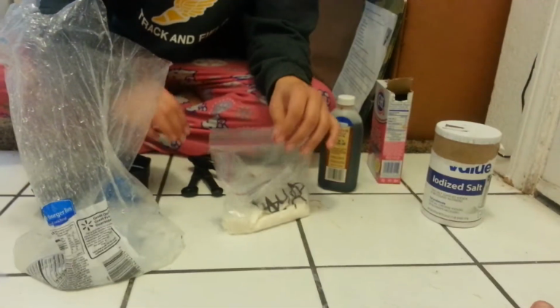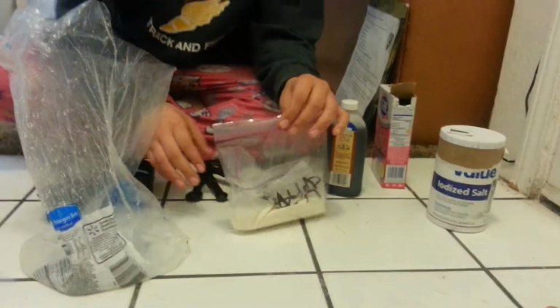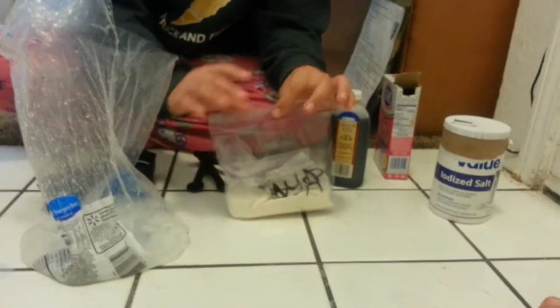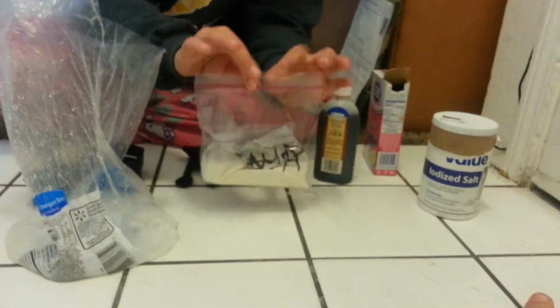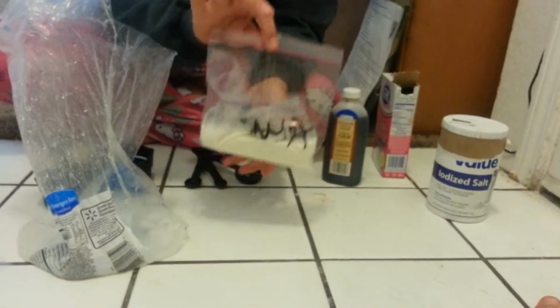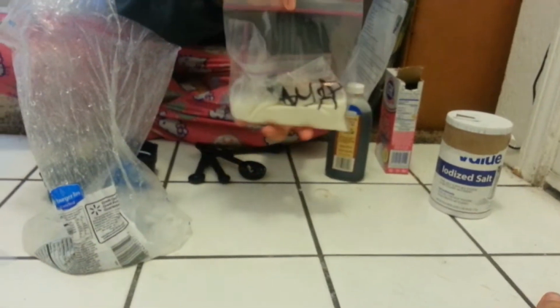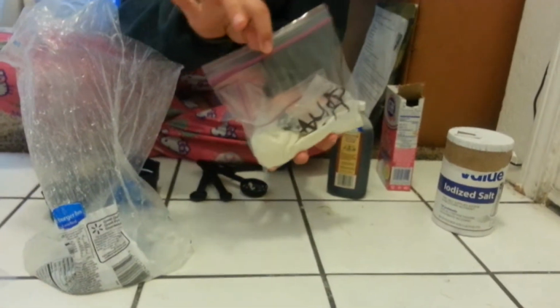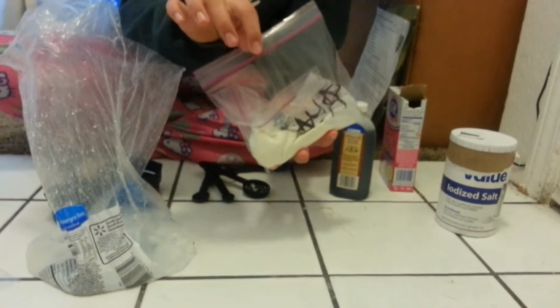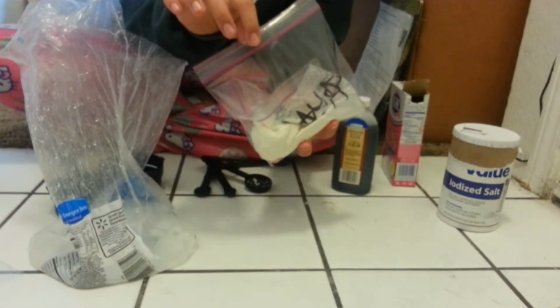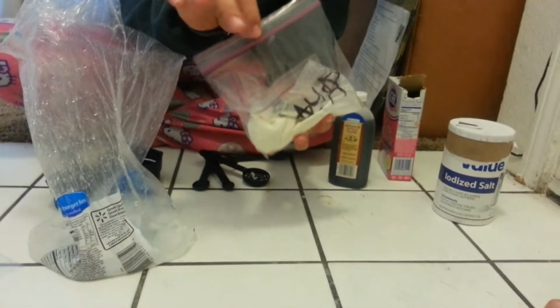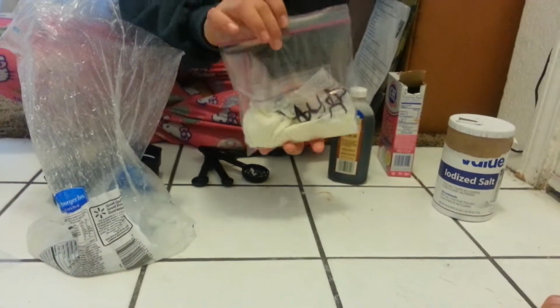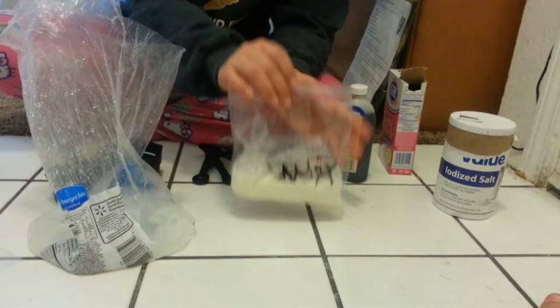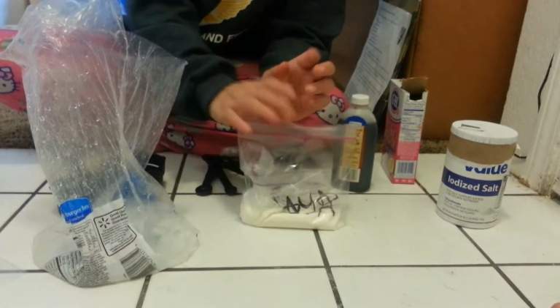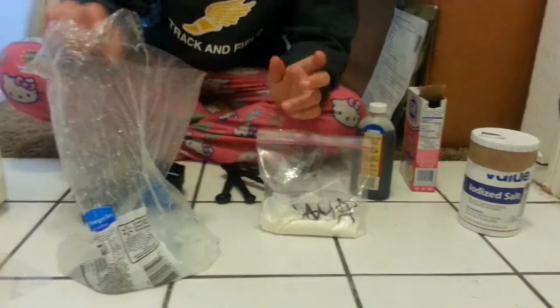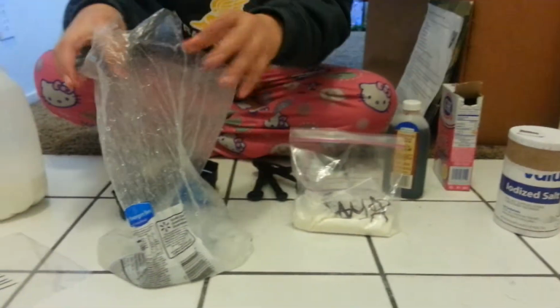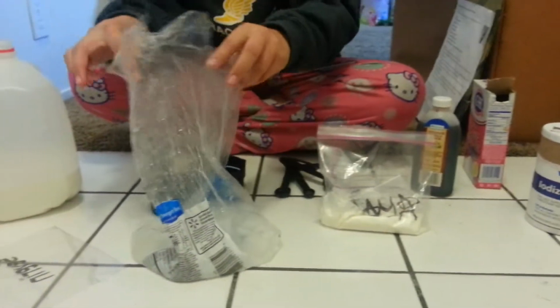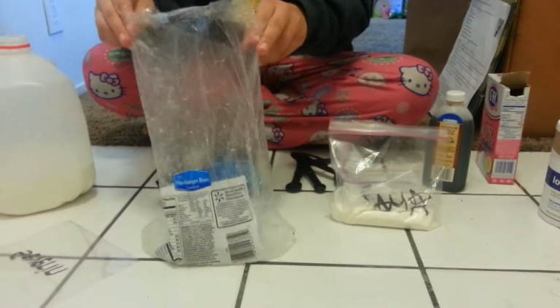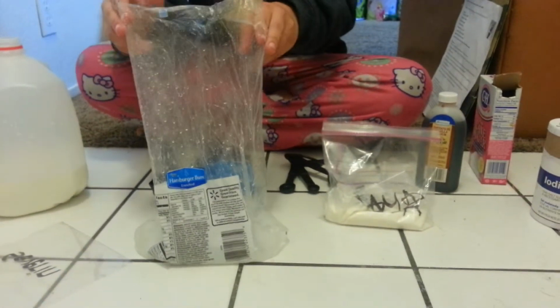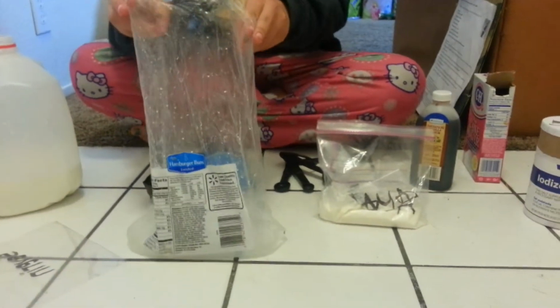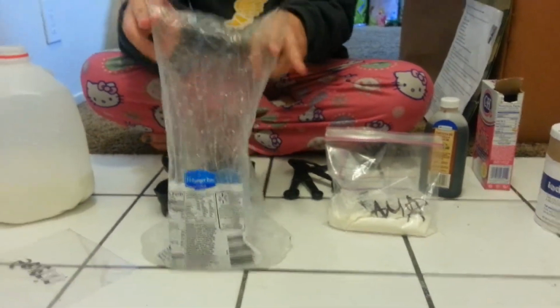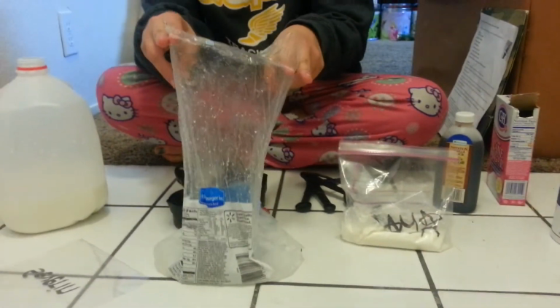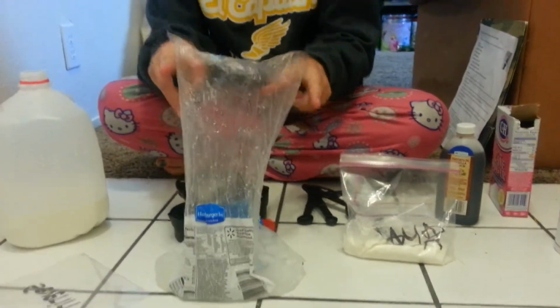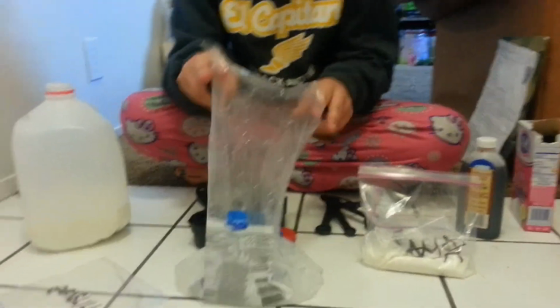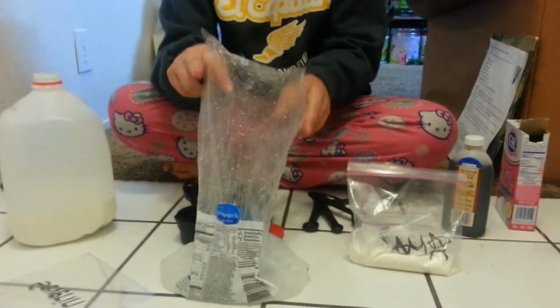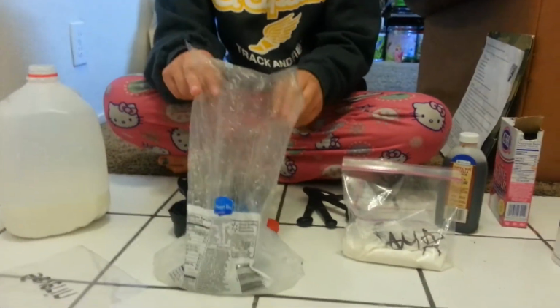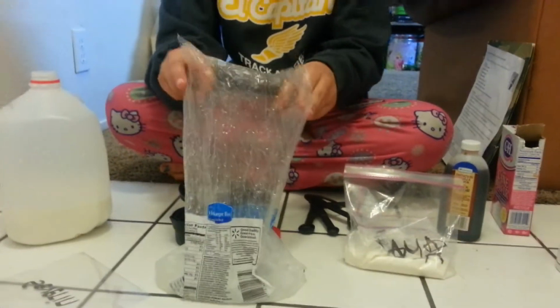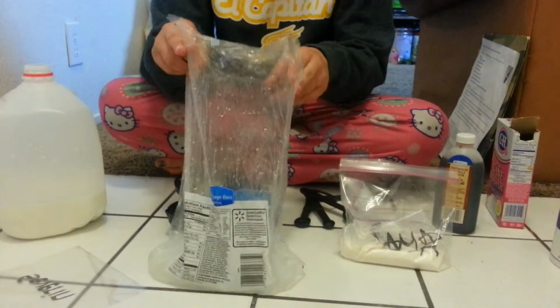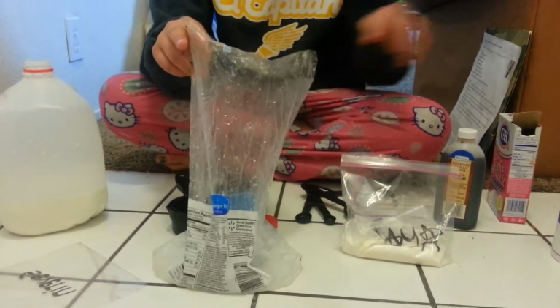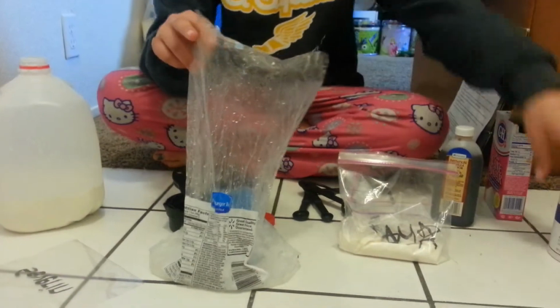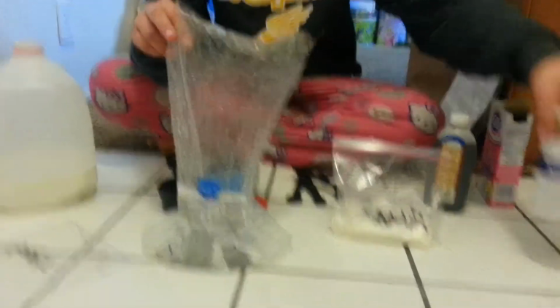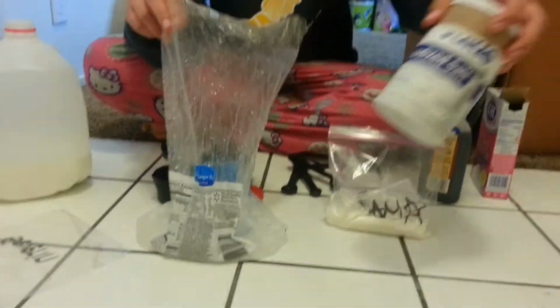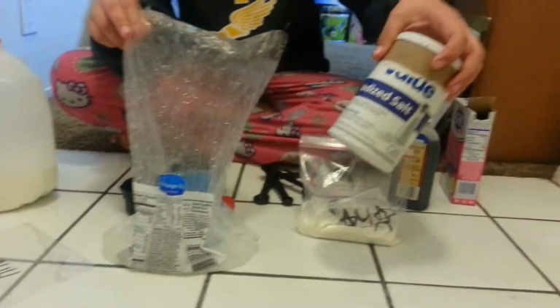Next you're gonna place that in another one quart Ziploc bag. Then you're gonna get another bag and put two cups of ice and four tablespoons of regular salt.